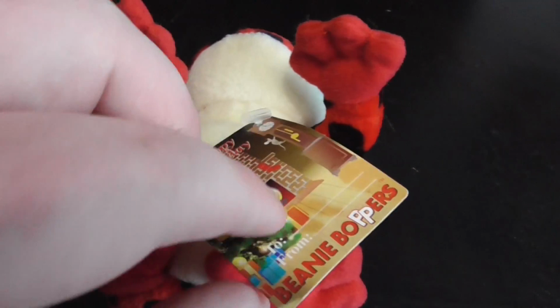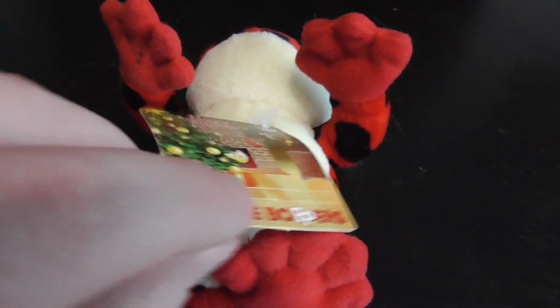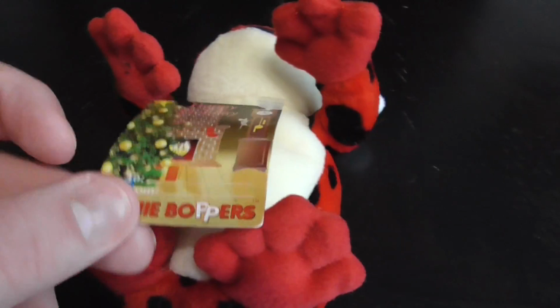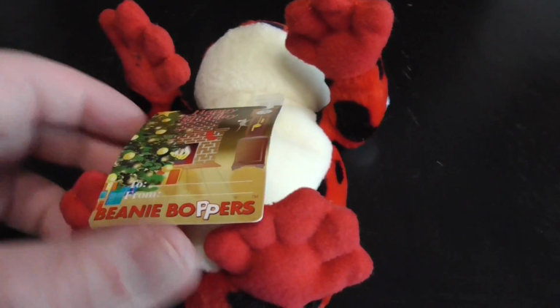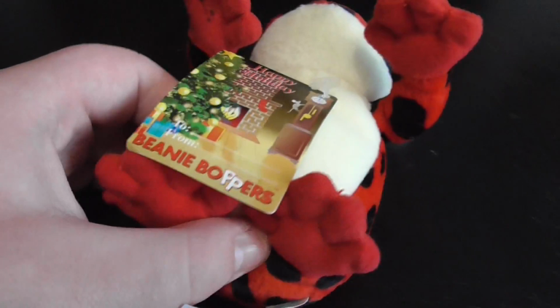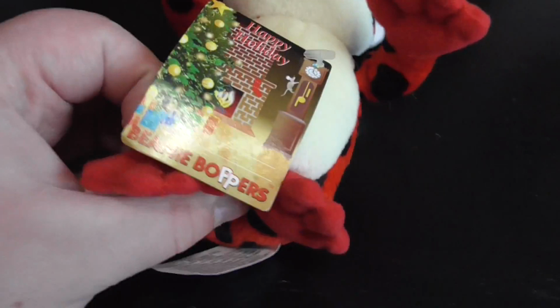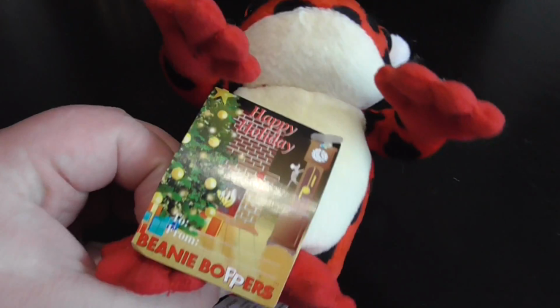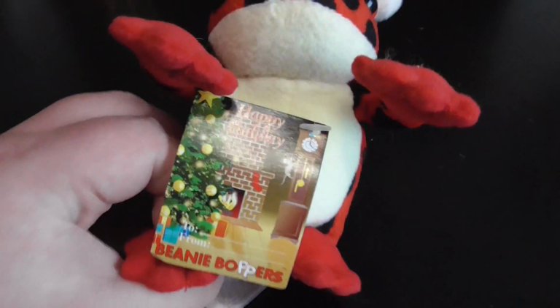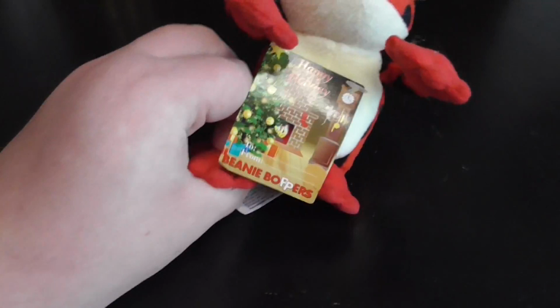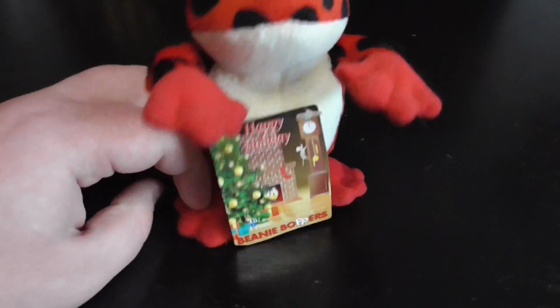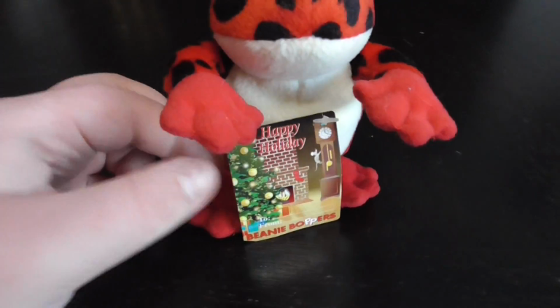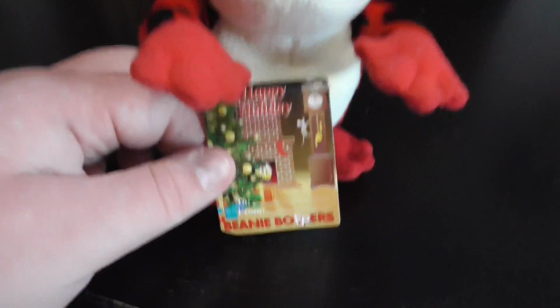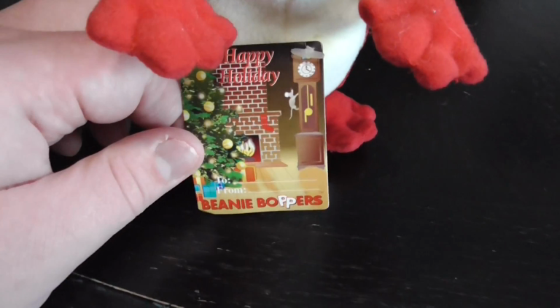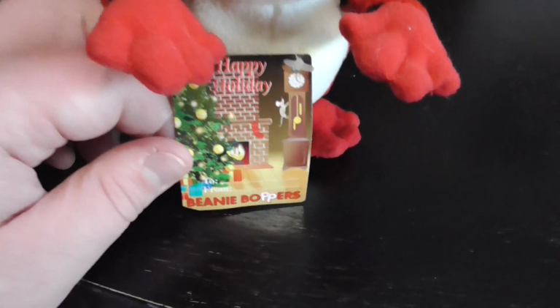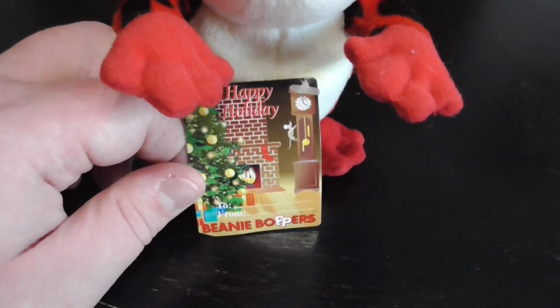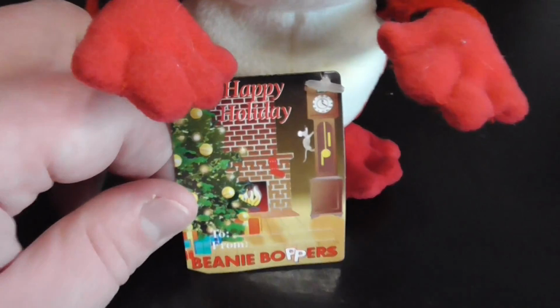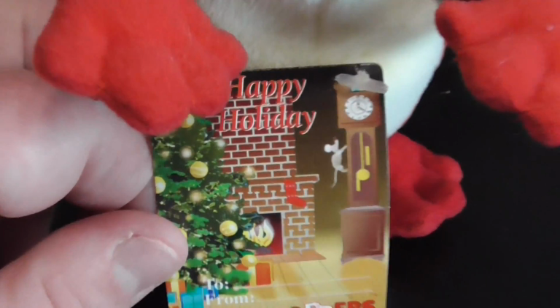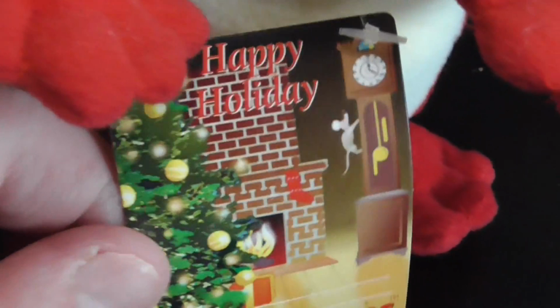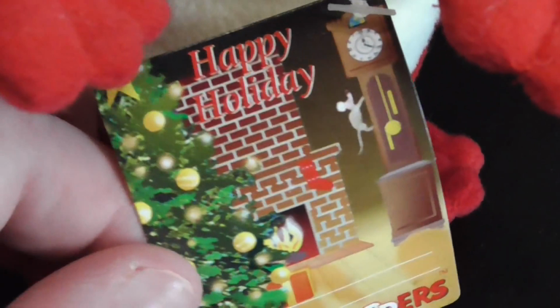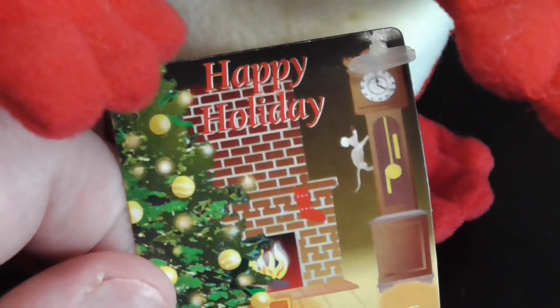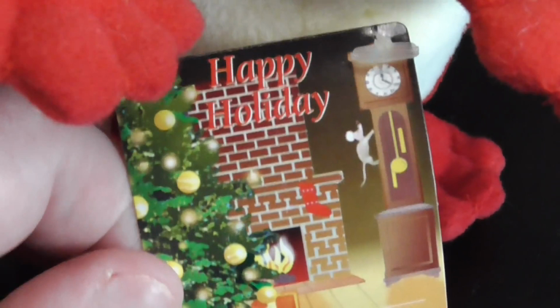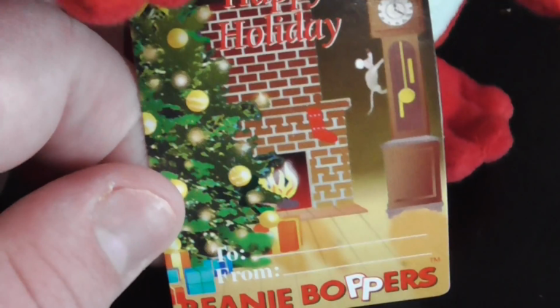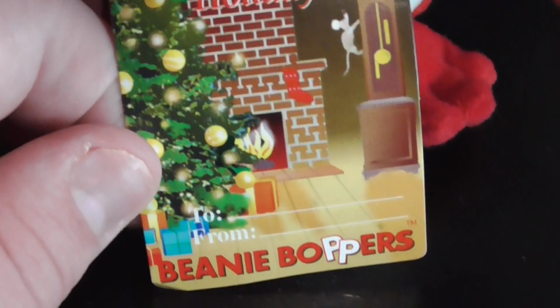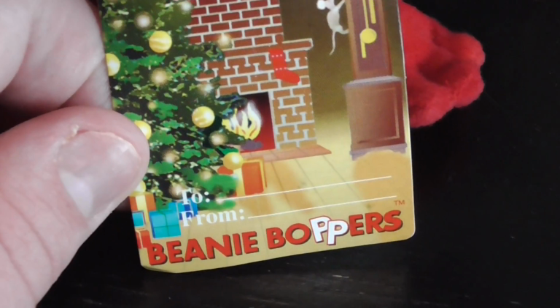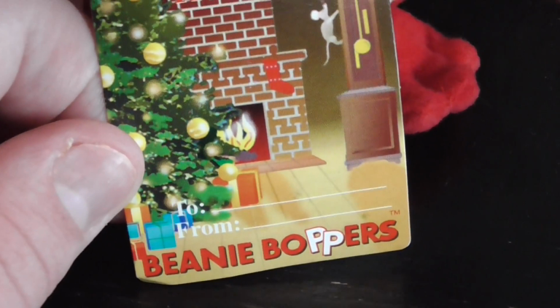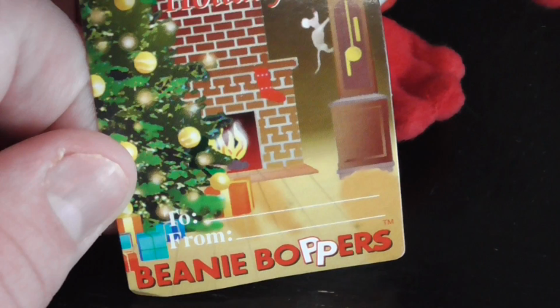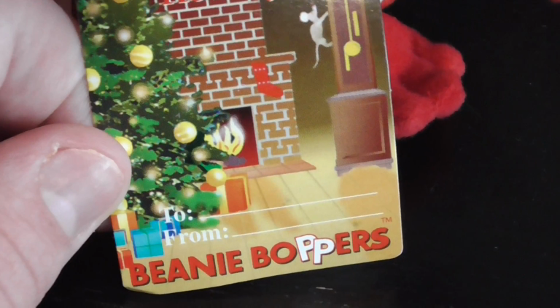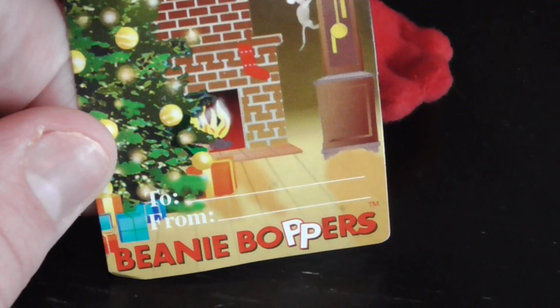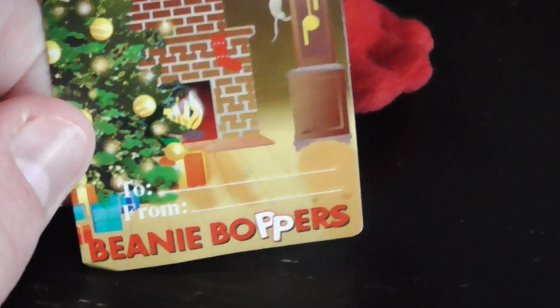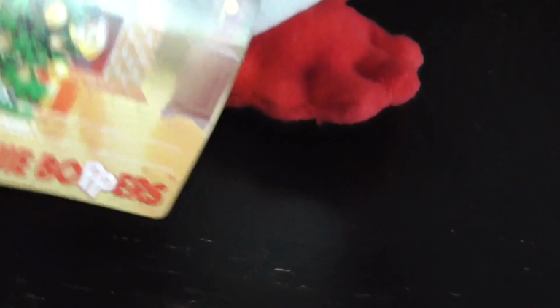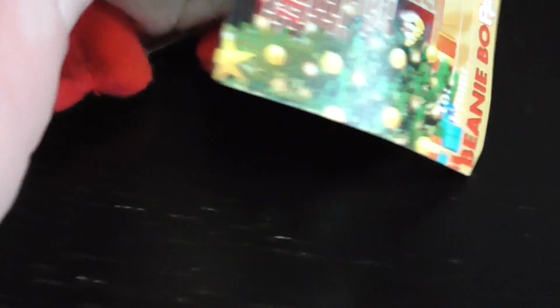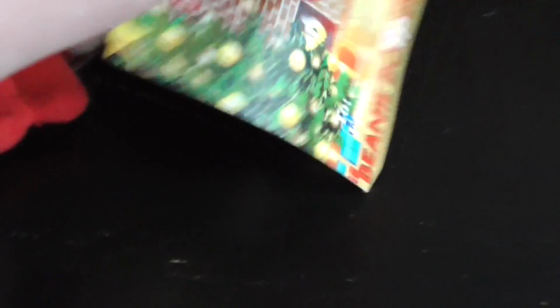Here's the hang tag, pretty cool. To and from — Beanie Boppers.